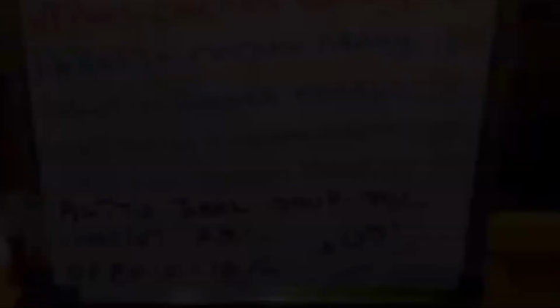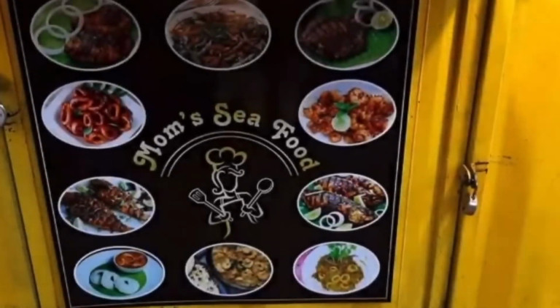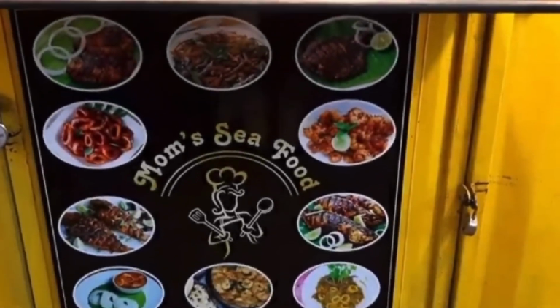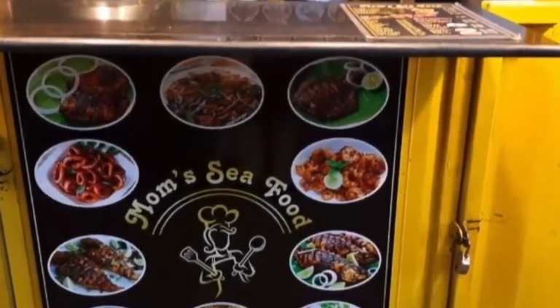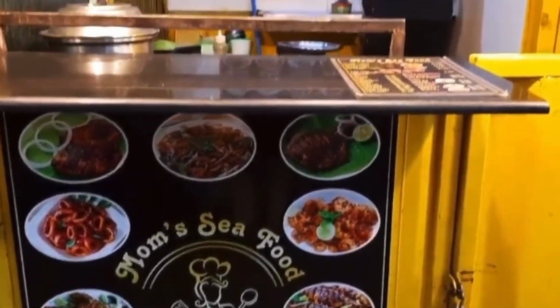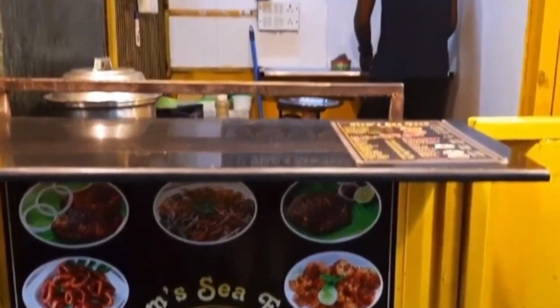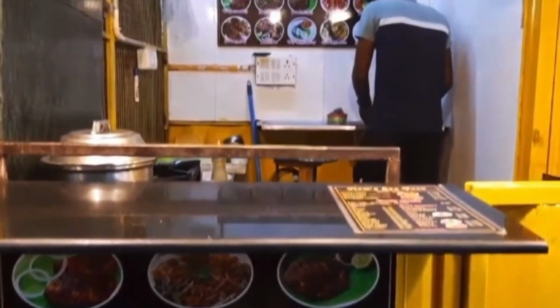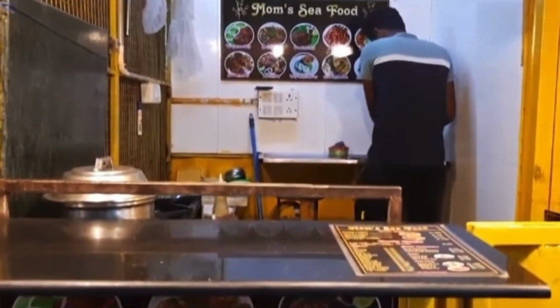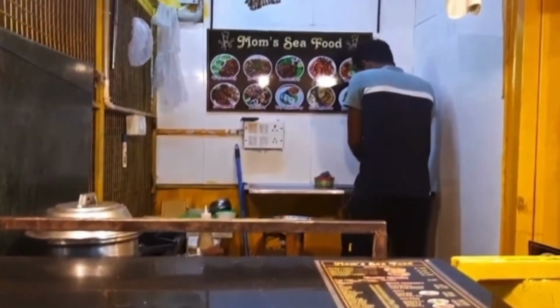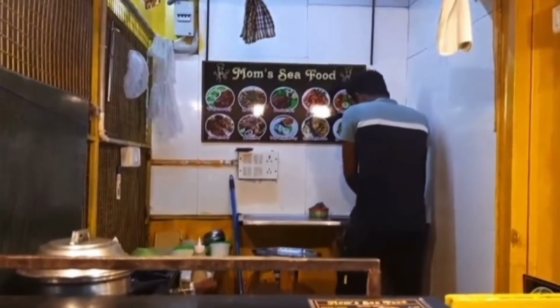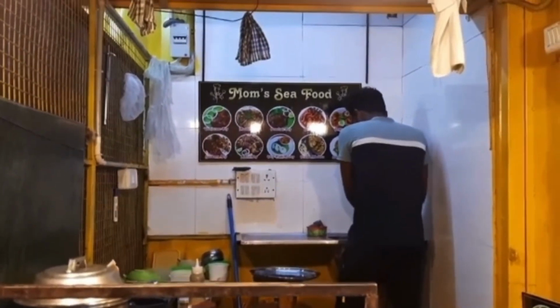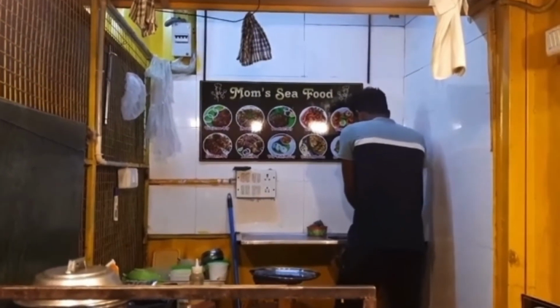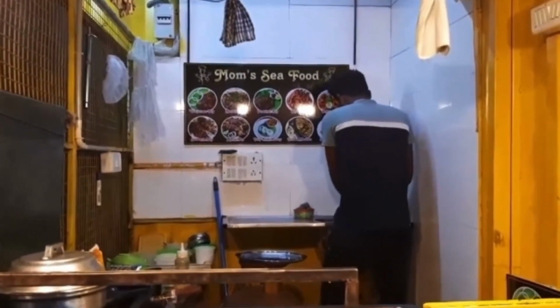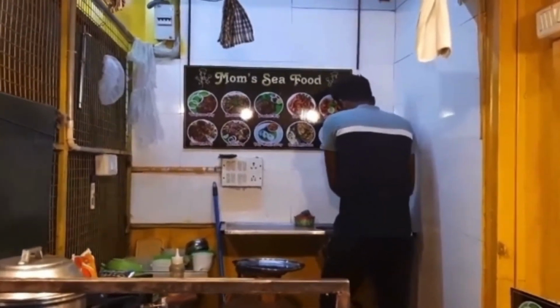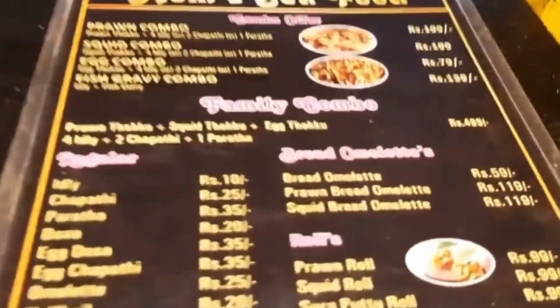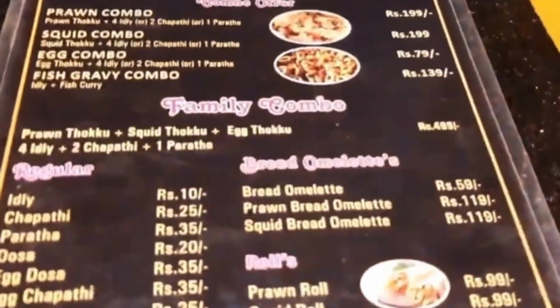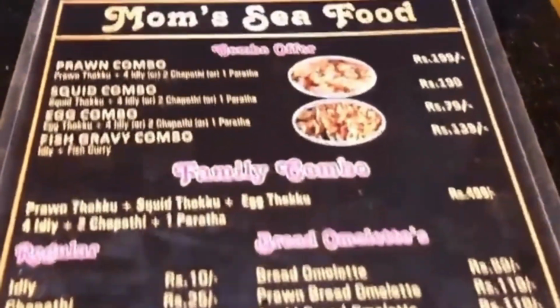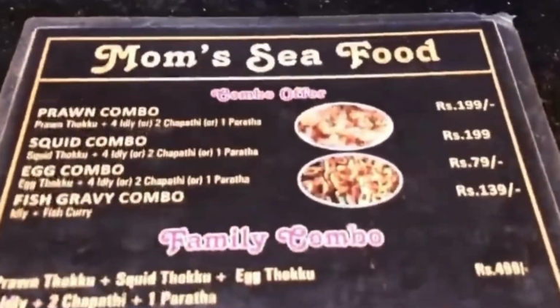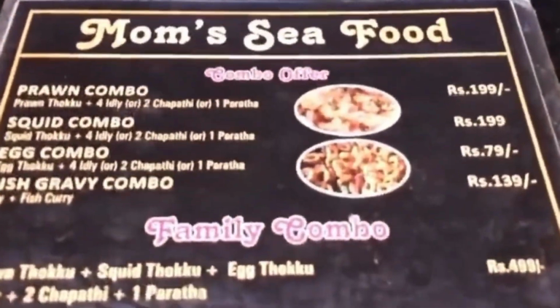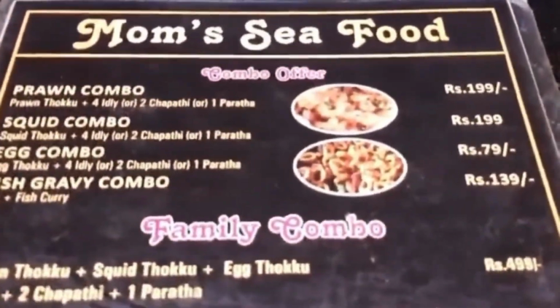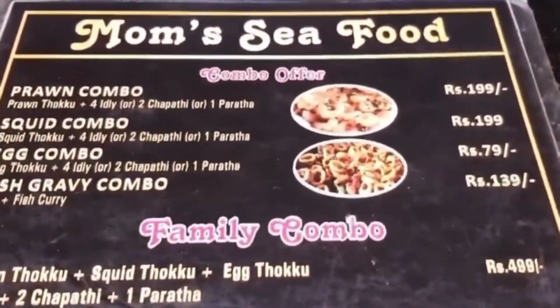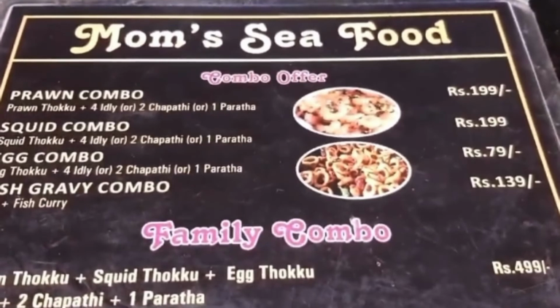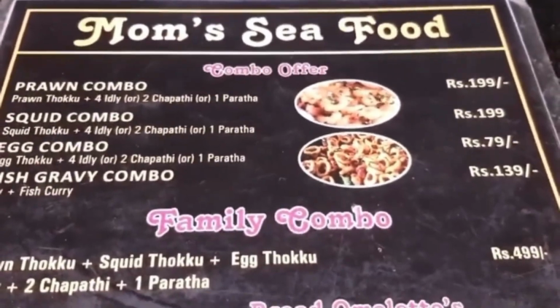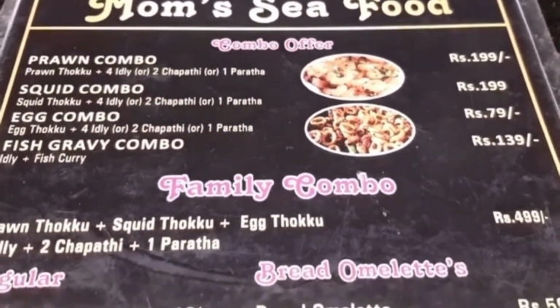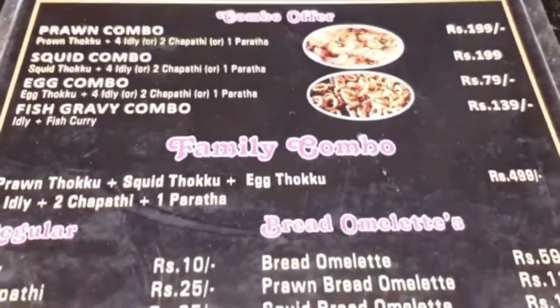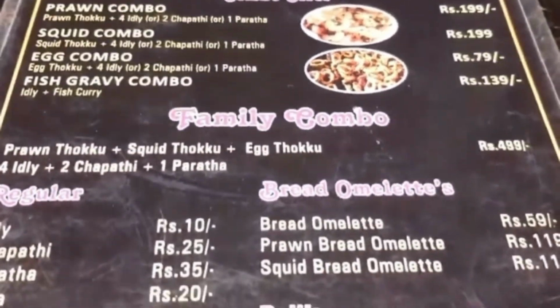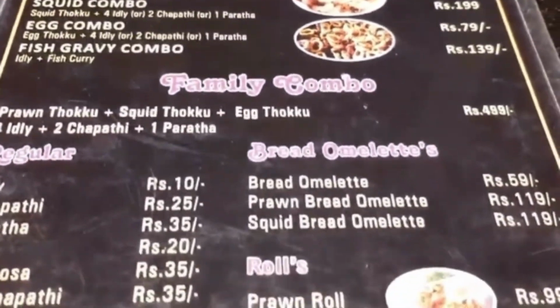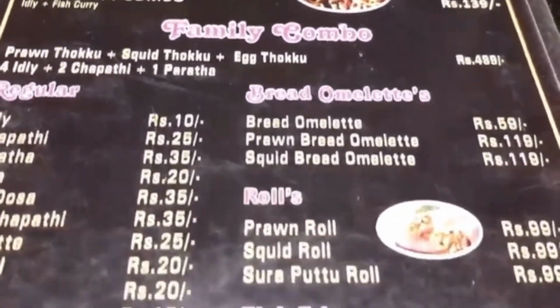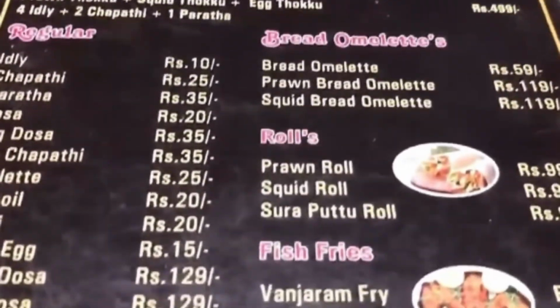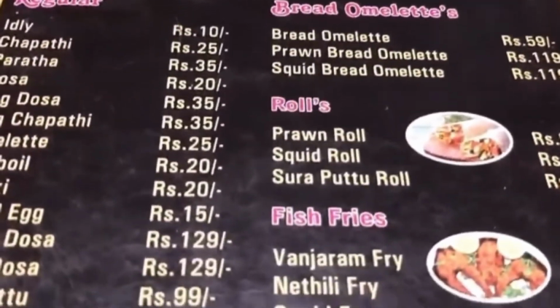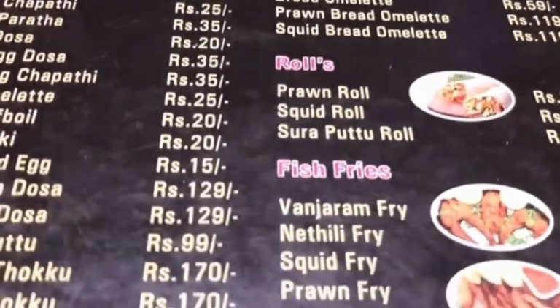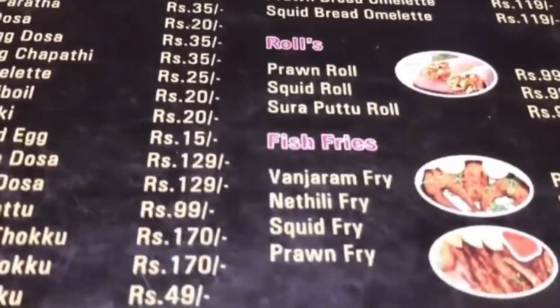The other shop is Mom's Seafood. This is a very favorite shop. You can buy prawn, bread, and omelette. There are so many meats - the prawns and fish are all fresh.